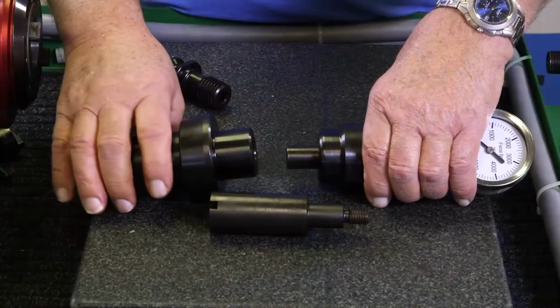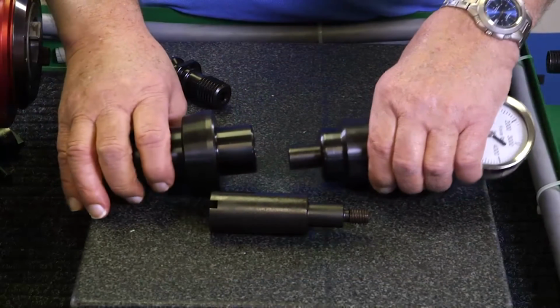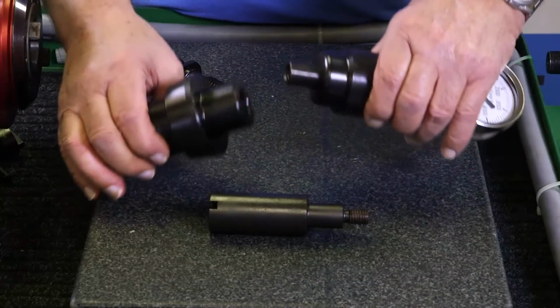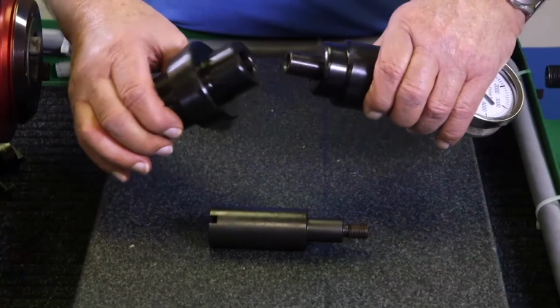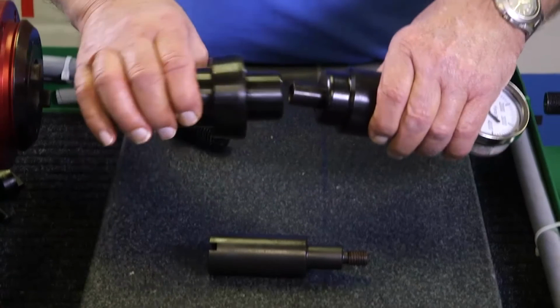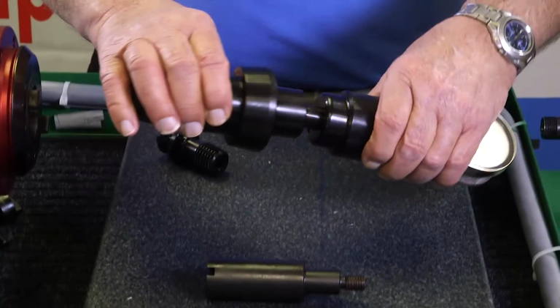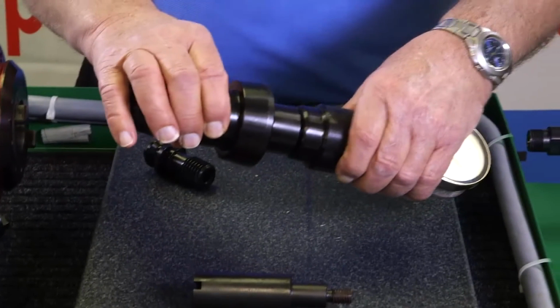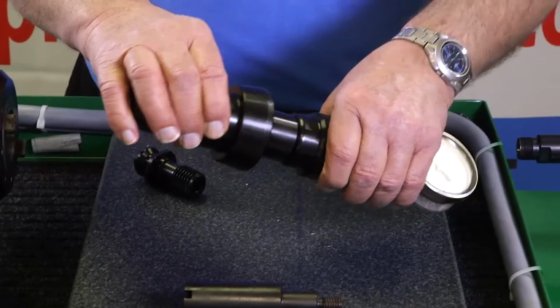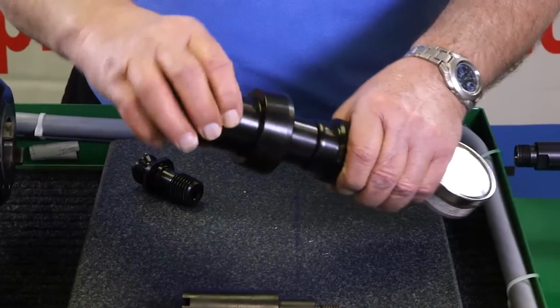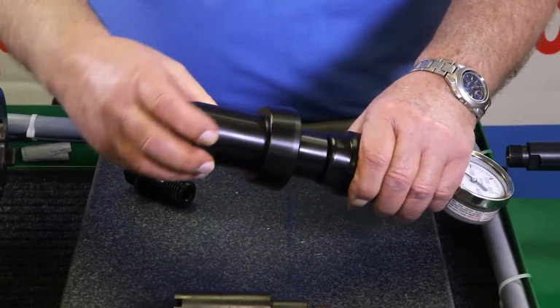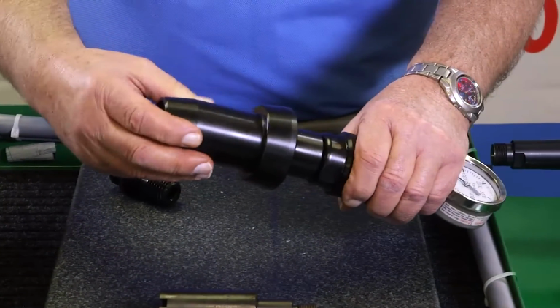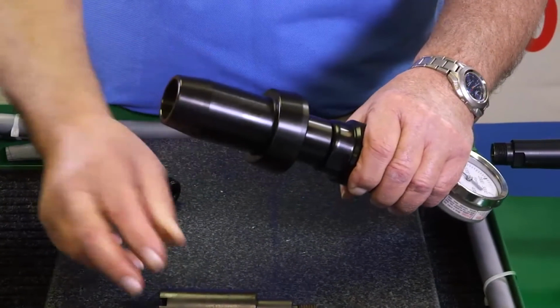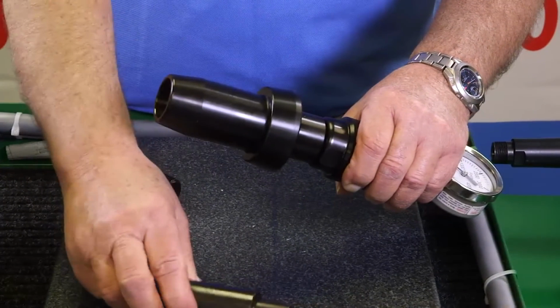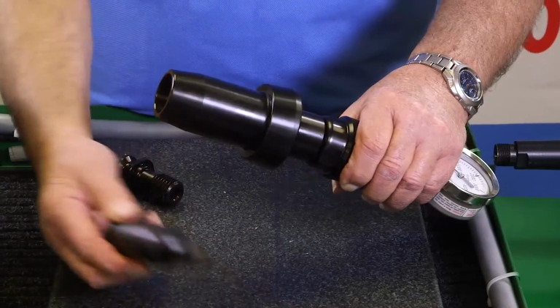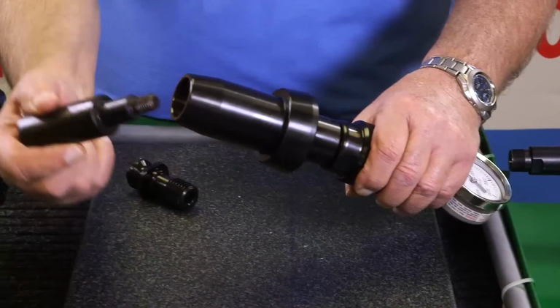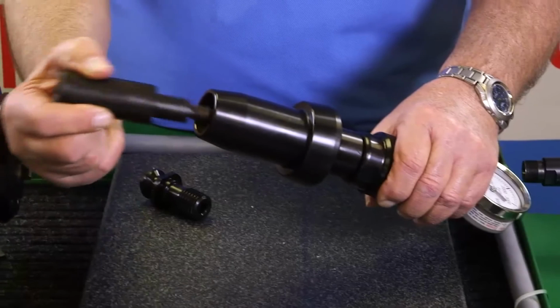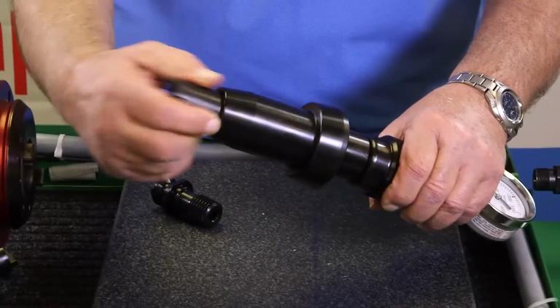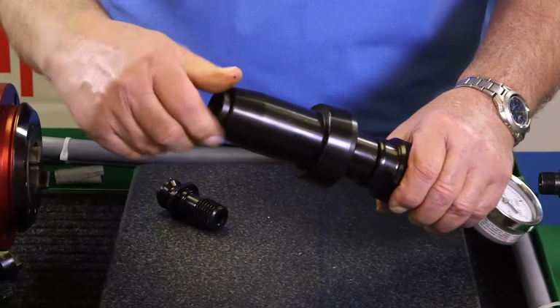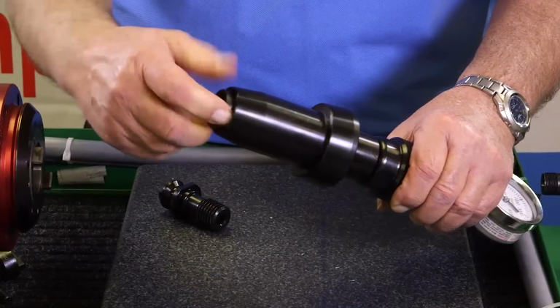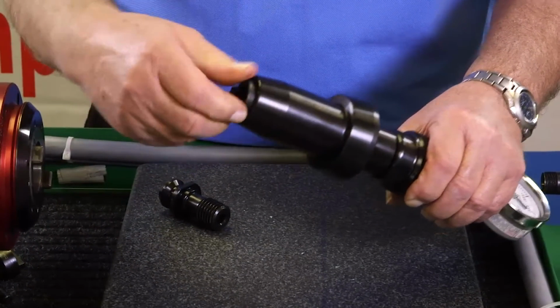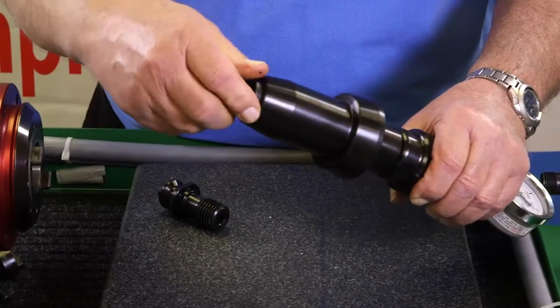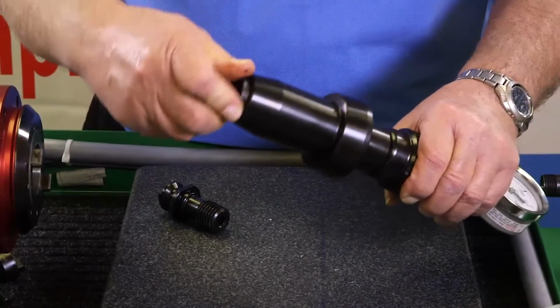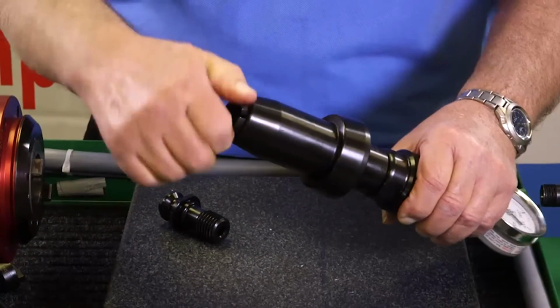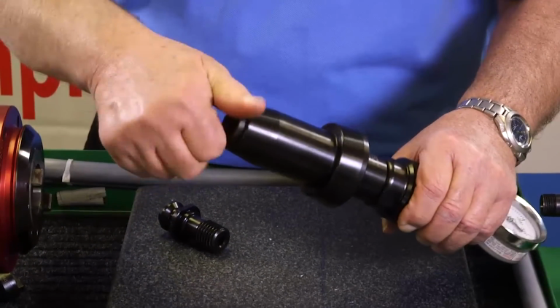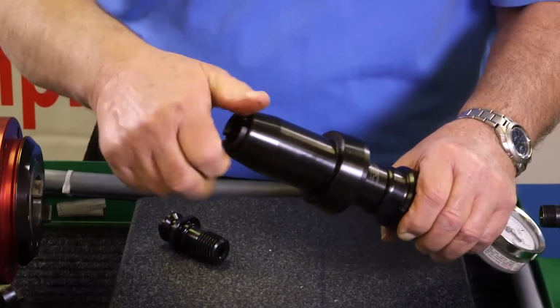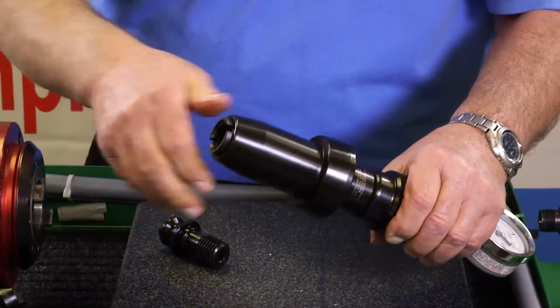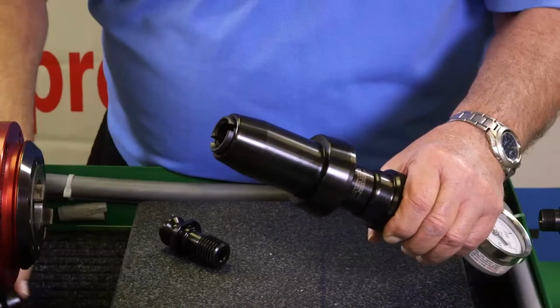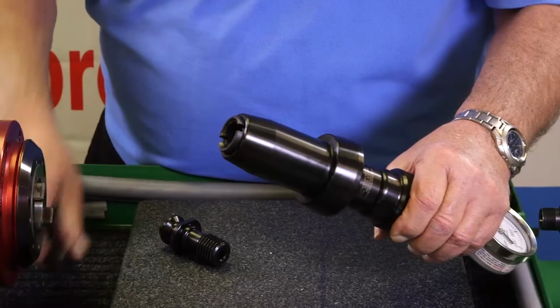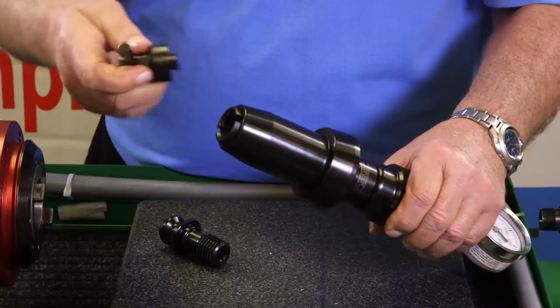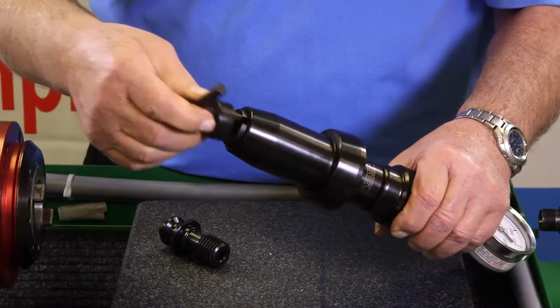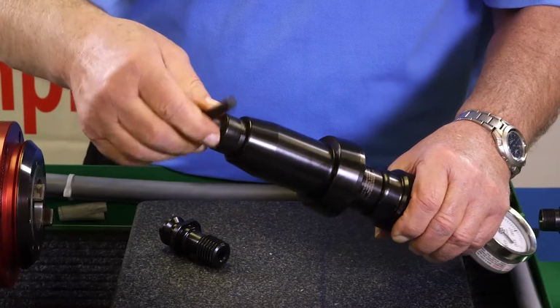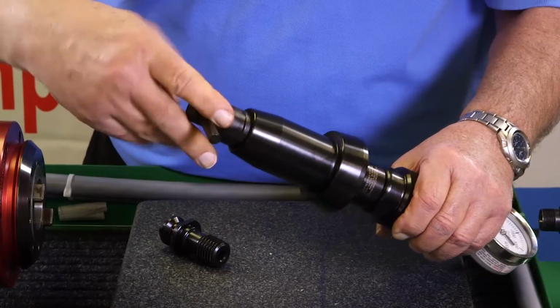If you're using a 50 taper adapter, you would first slide the large end of the taper adapter over the threaded end of the gauge head. Then thread the internal transfer screw through the taper adapter into the threaded end of the gauge head and tighten the transfer screw with the provided wrench.